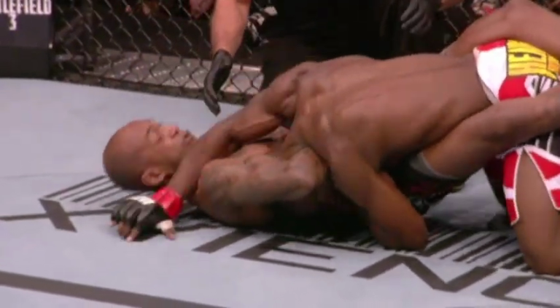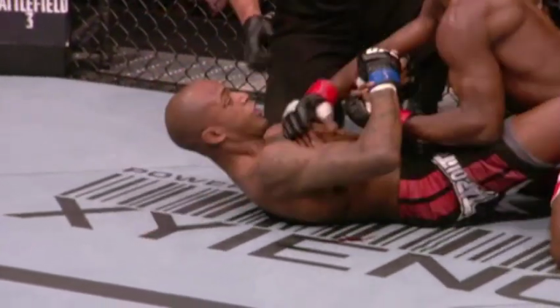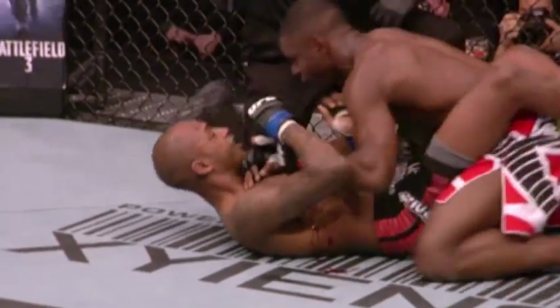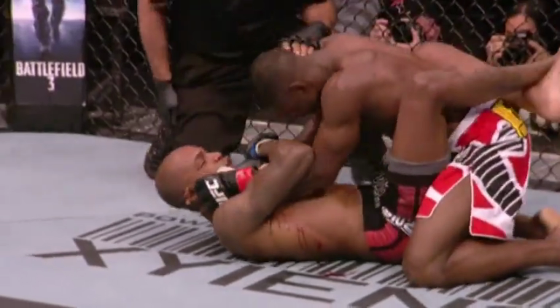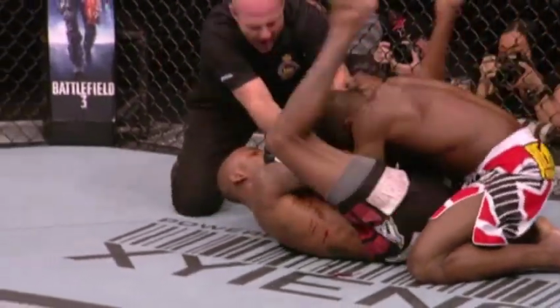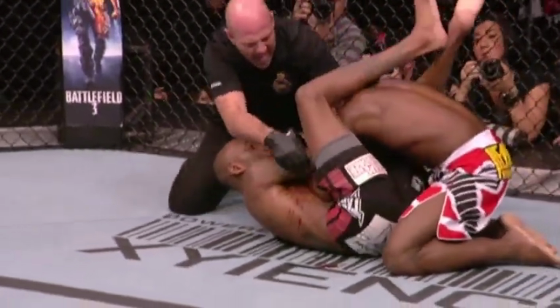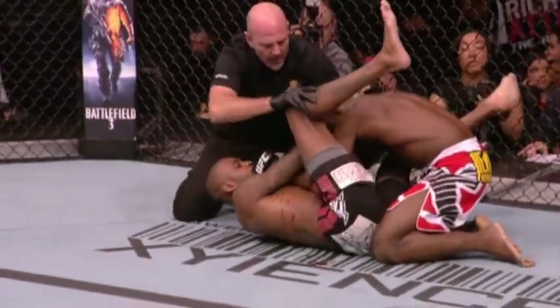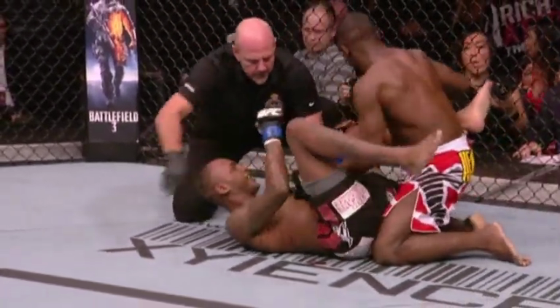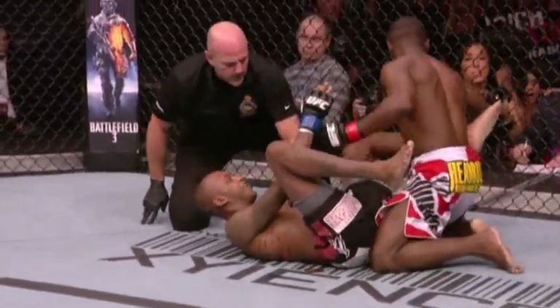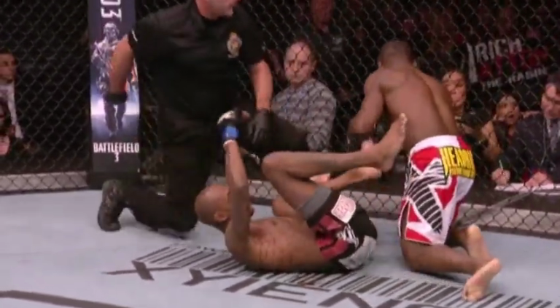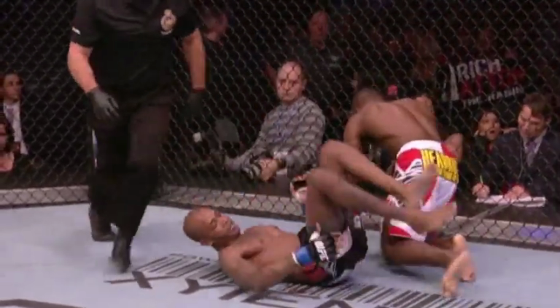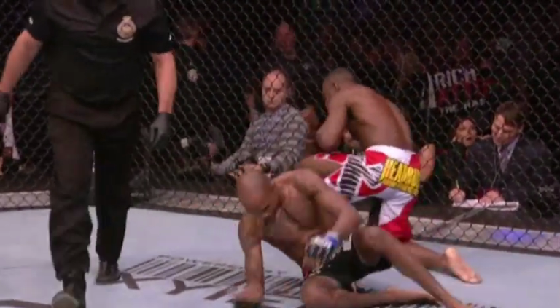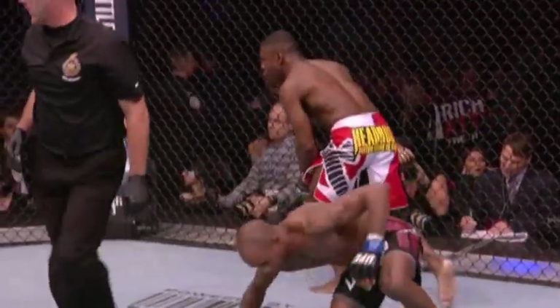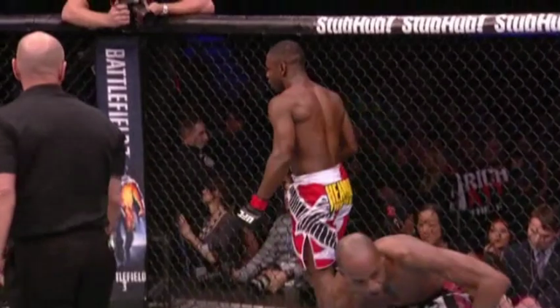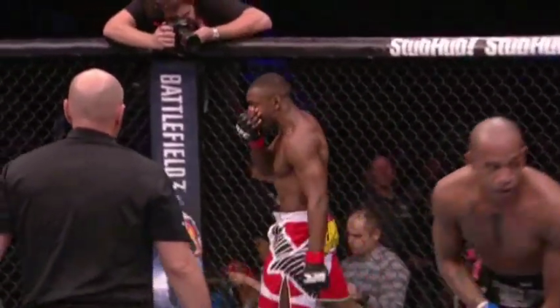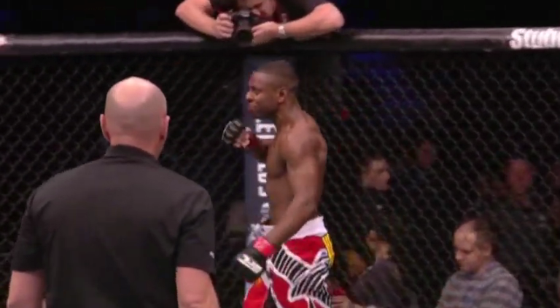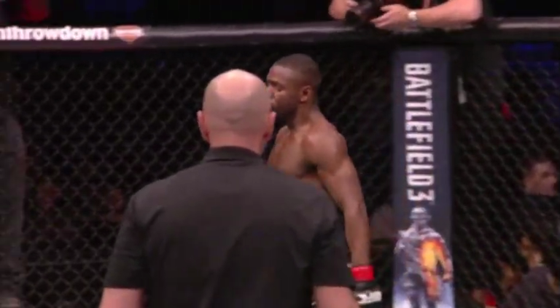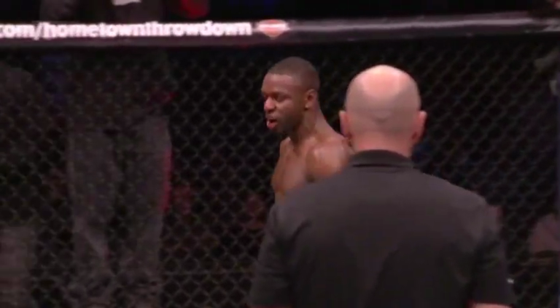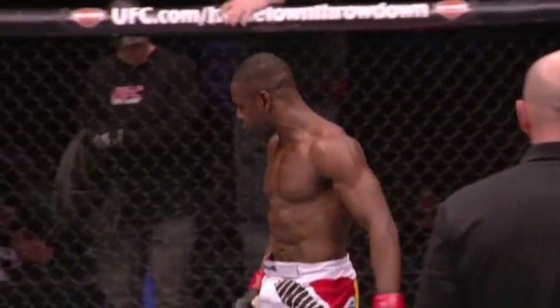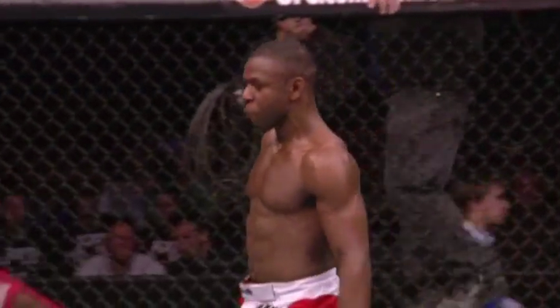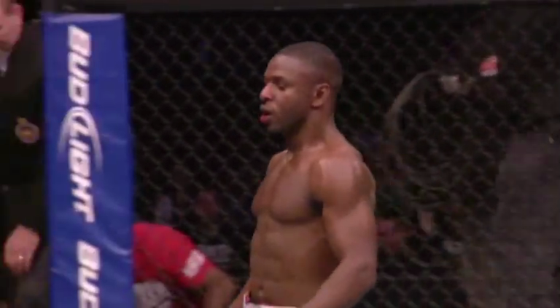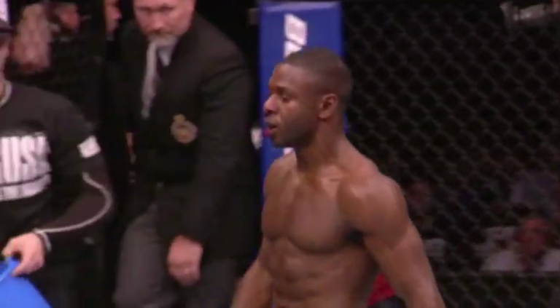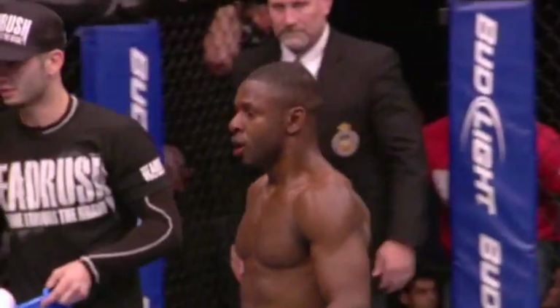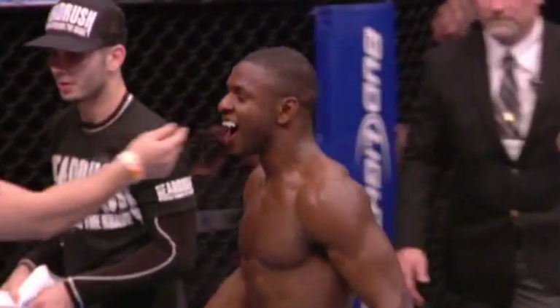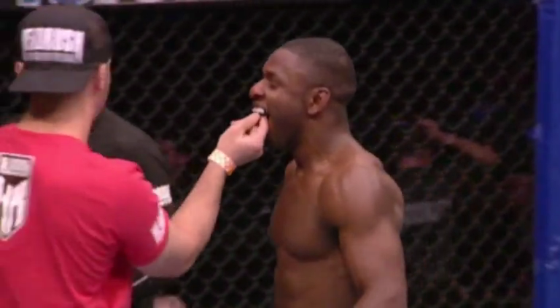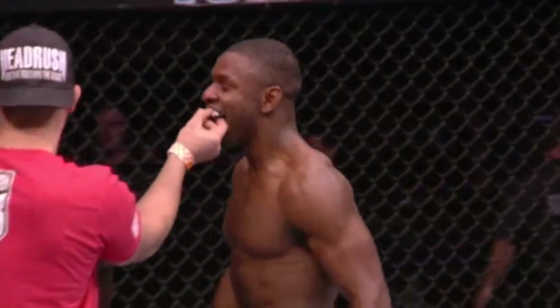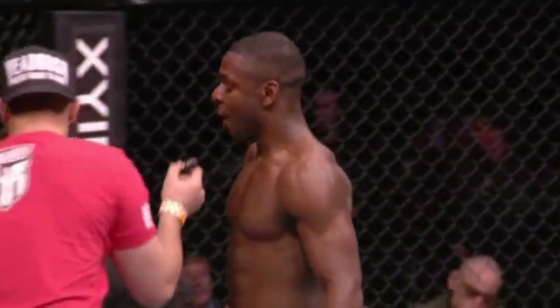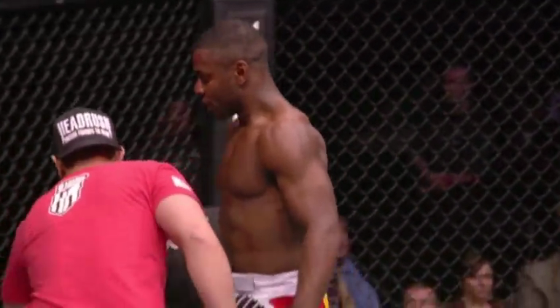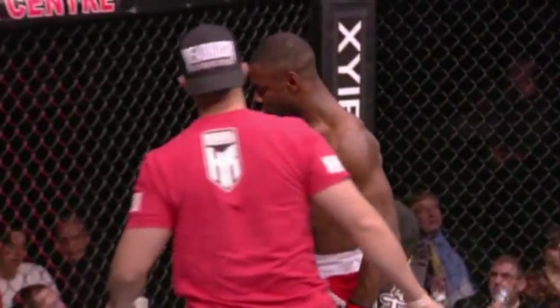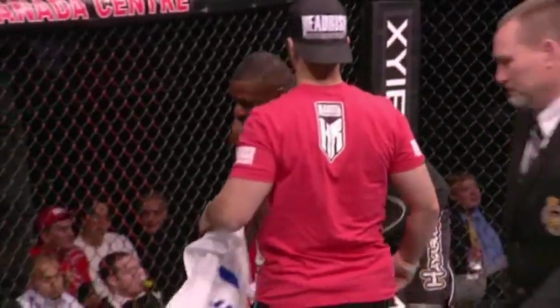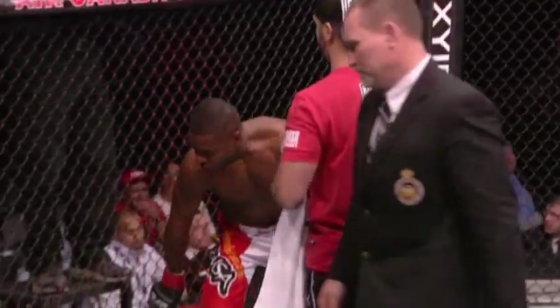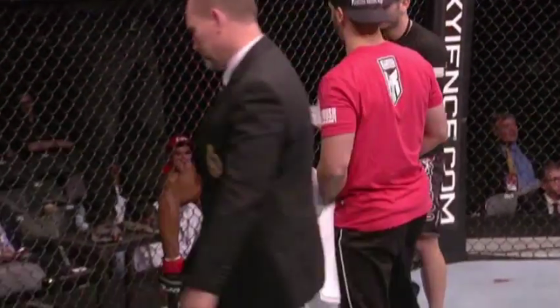Will he get it? What a job done — that's it. Nice defense and good attack by Watson. How close was that? That was a tight choke.